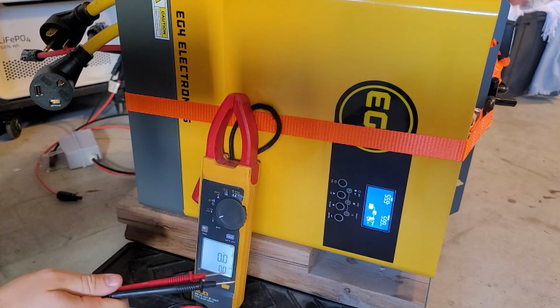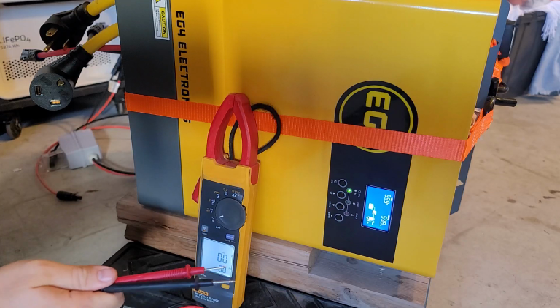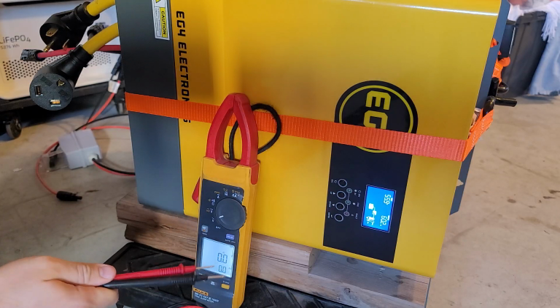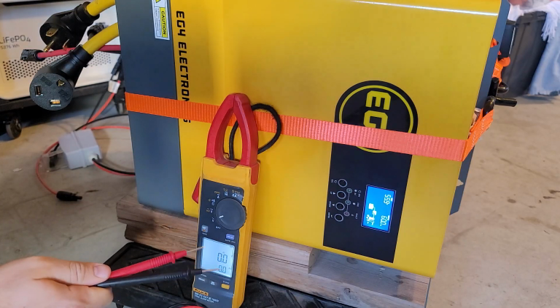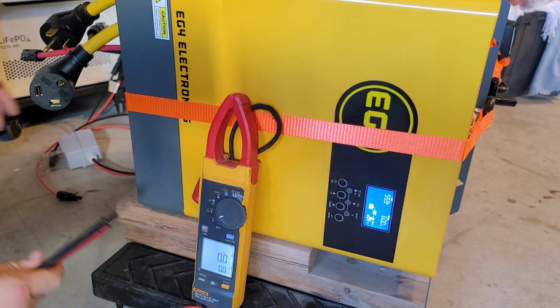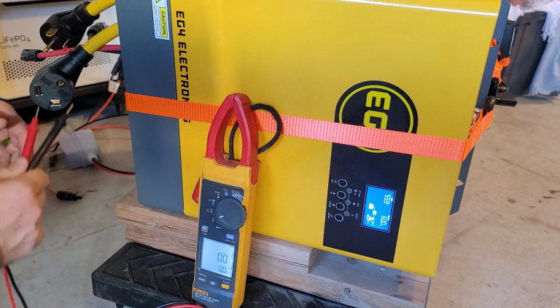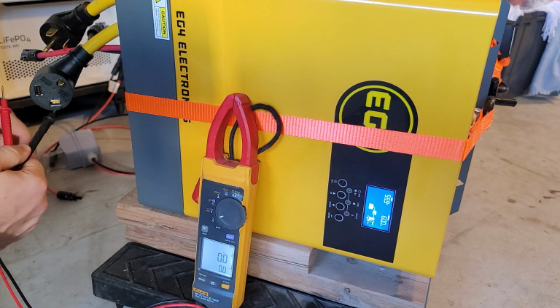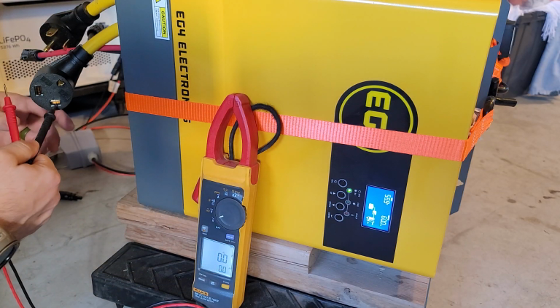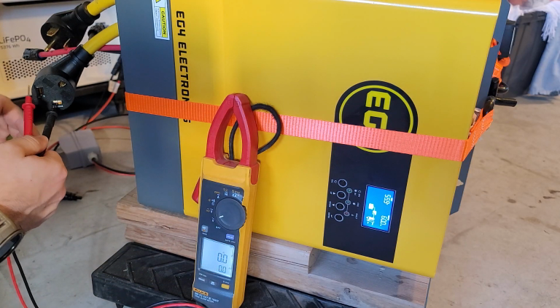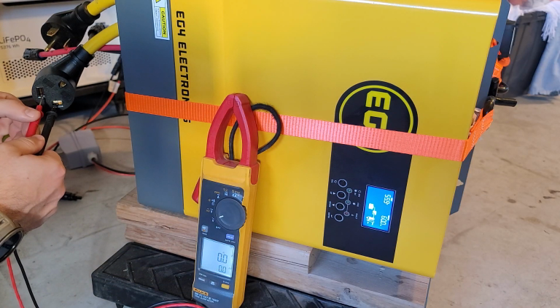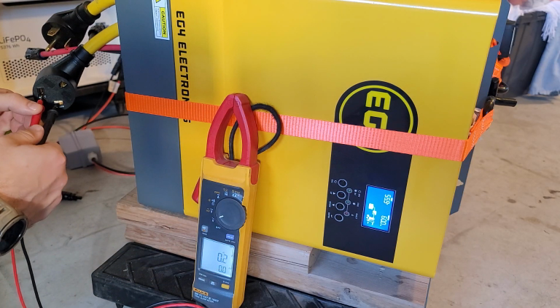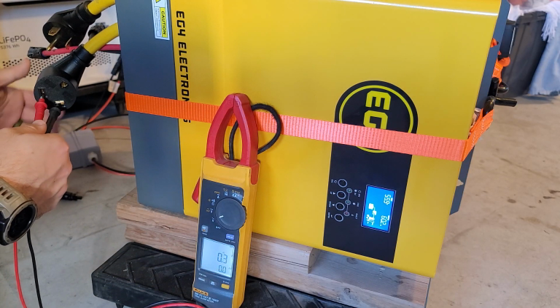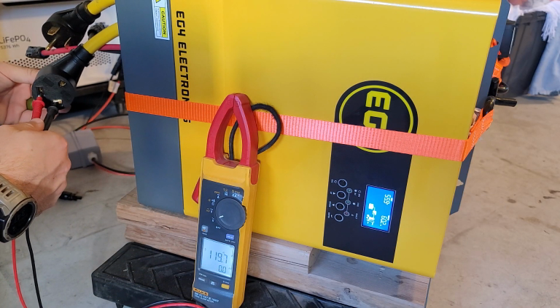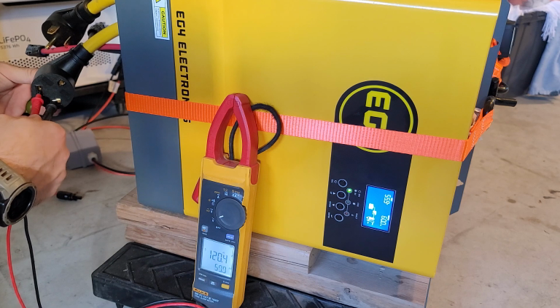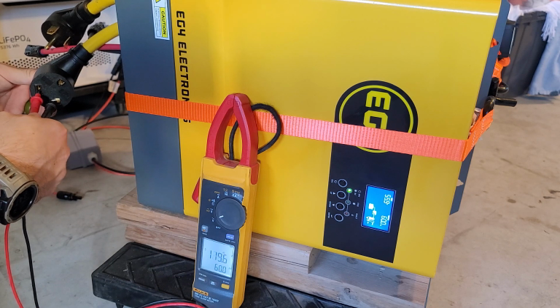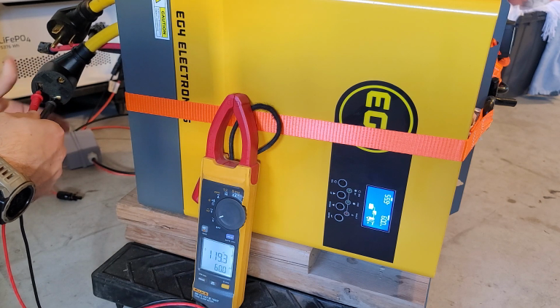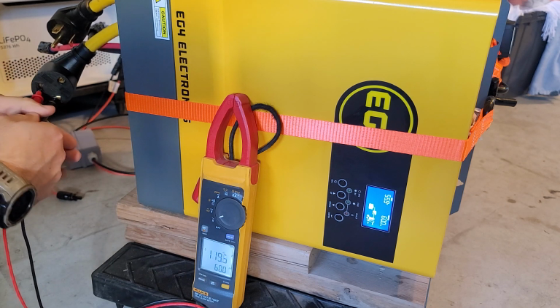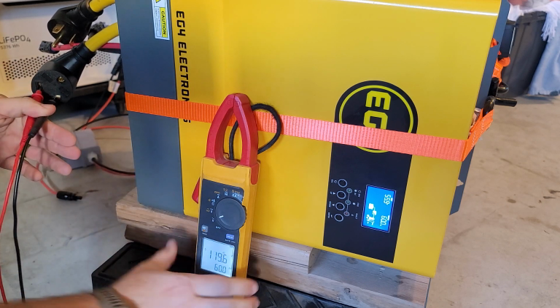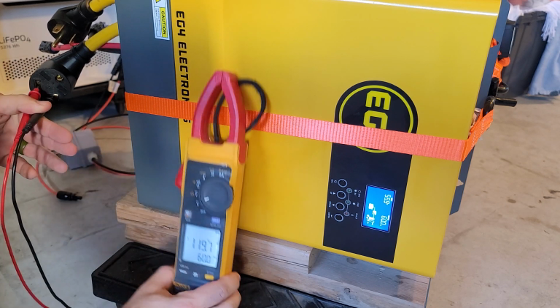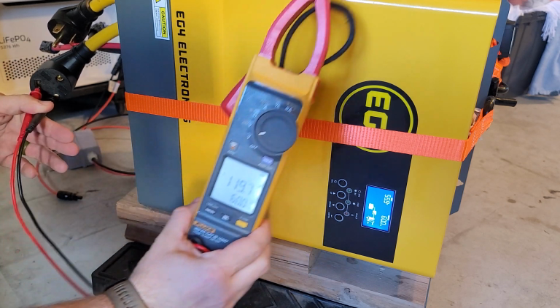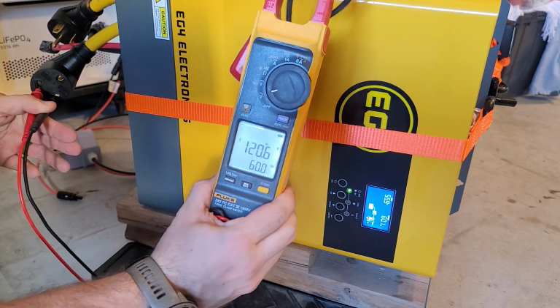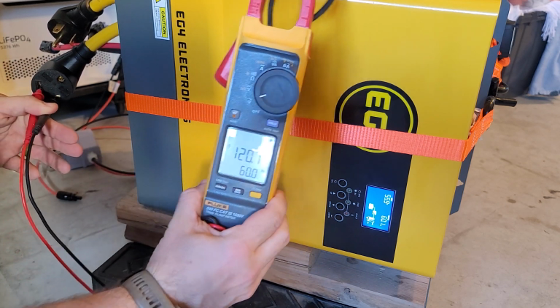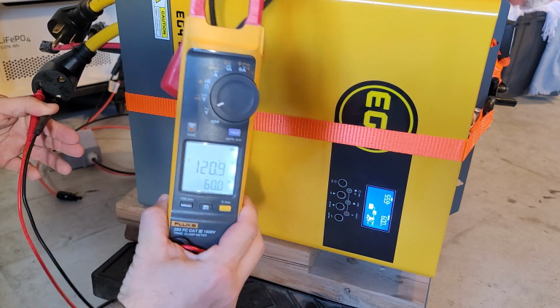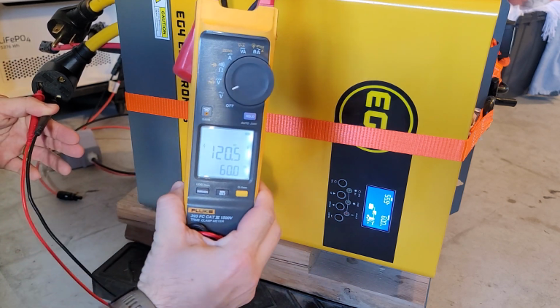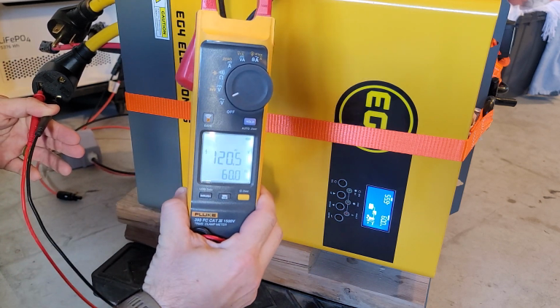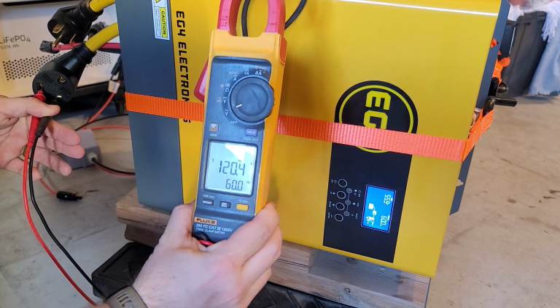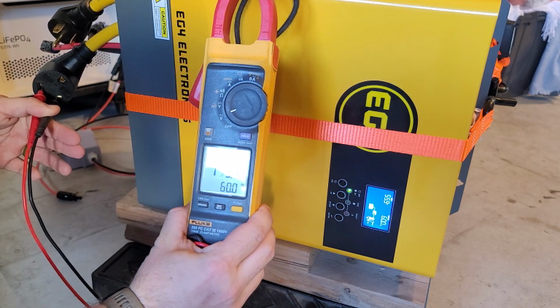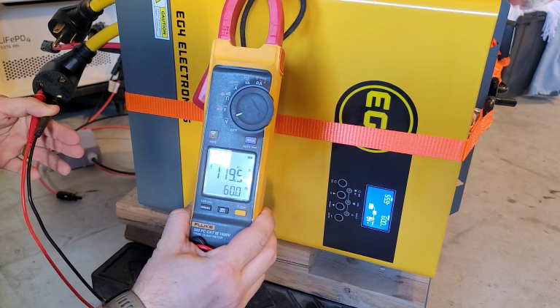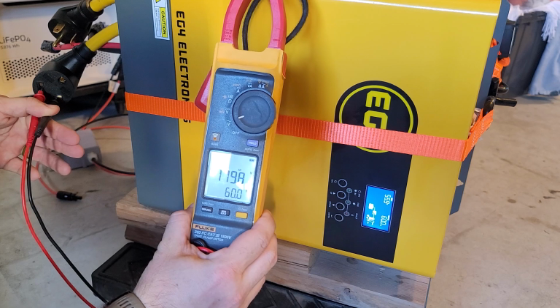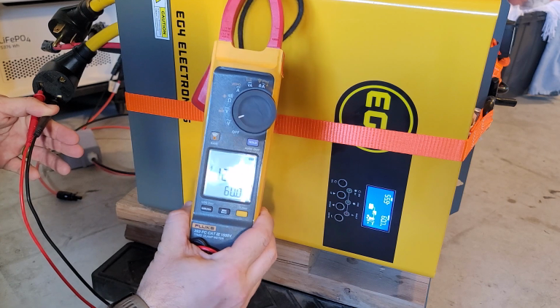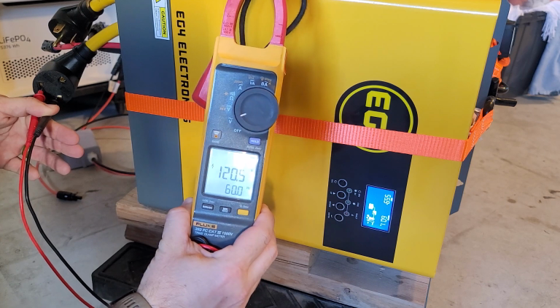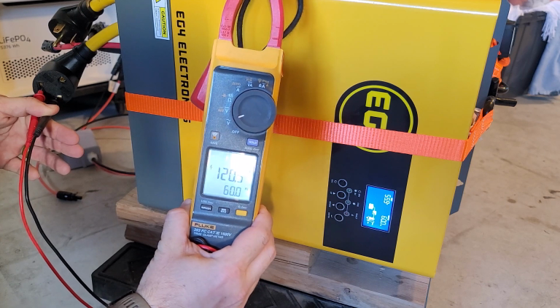Now let's see if on the voltmeter we can get 60 Hz to read out on the AC output. Would you look at that — 60 Hz, 120 volts, working just fine.